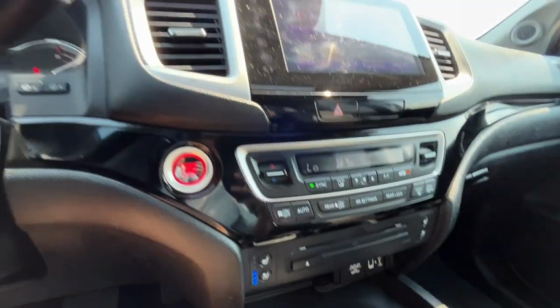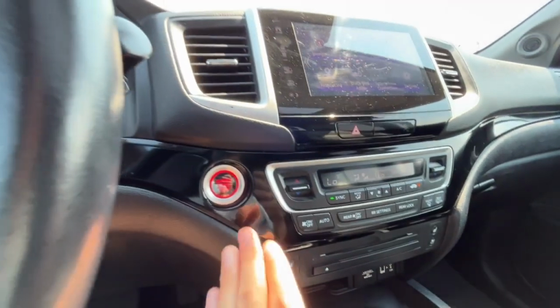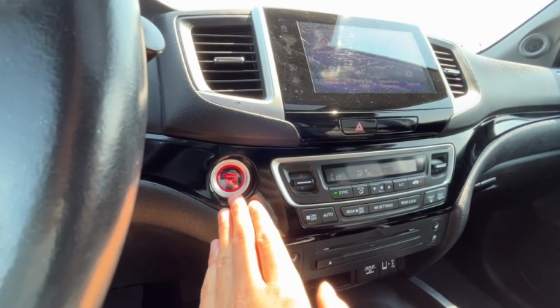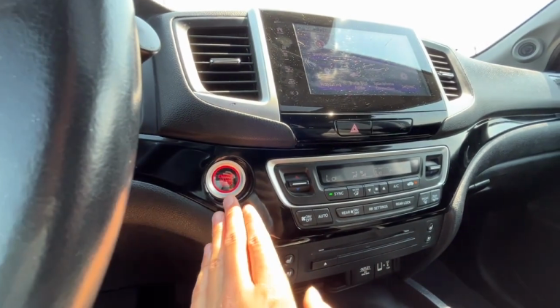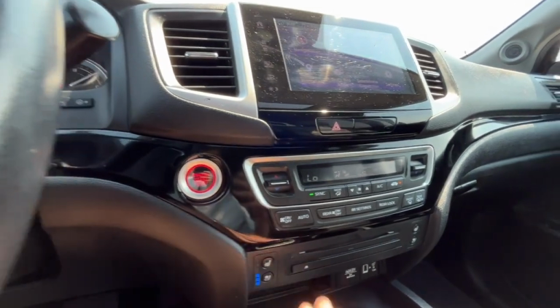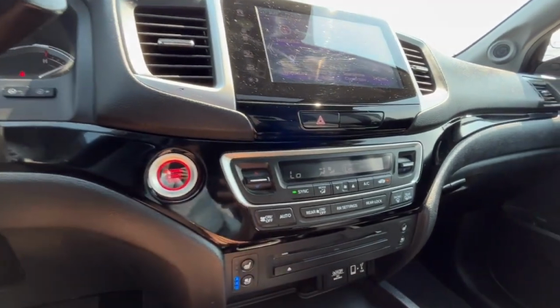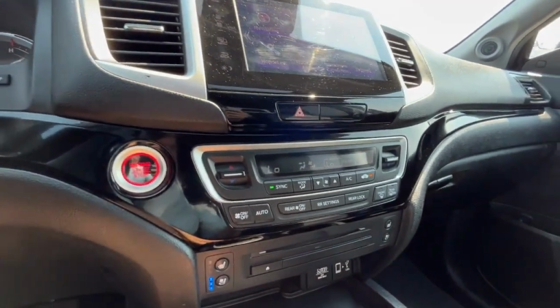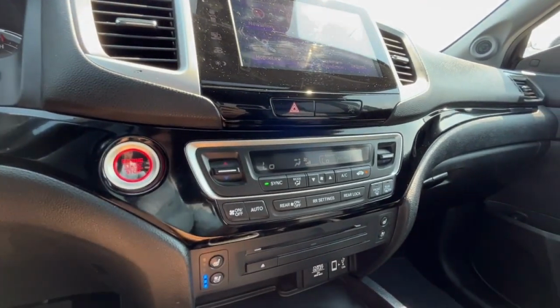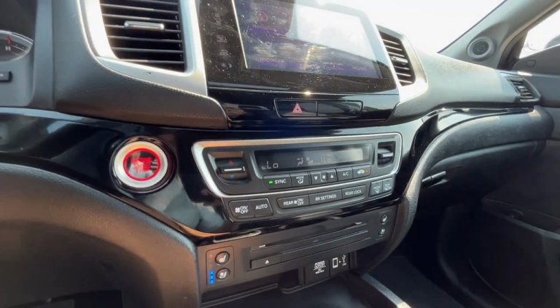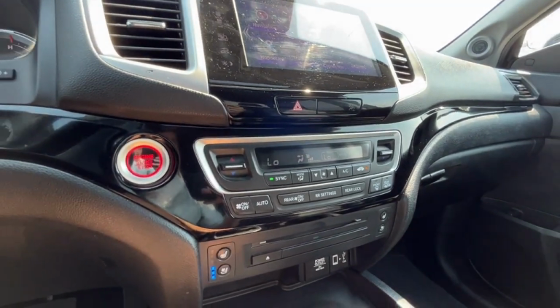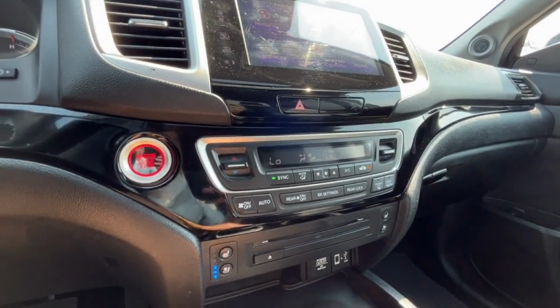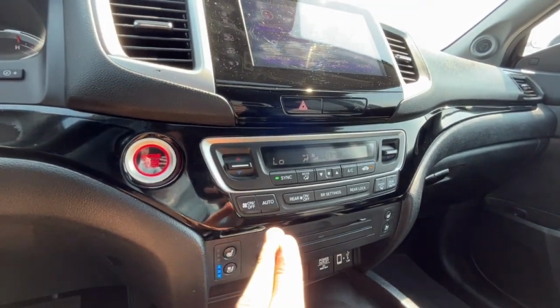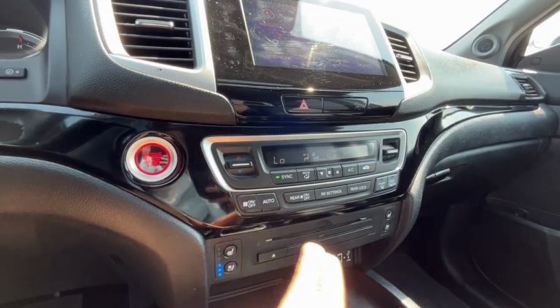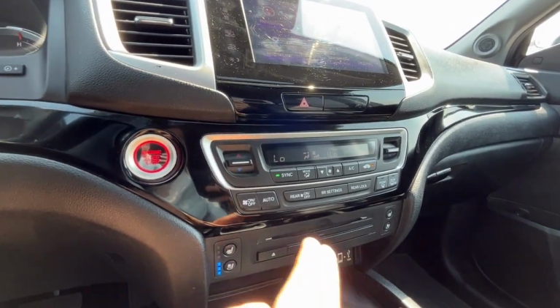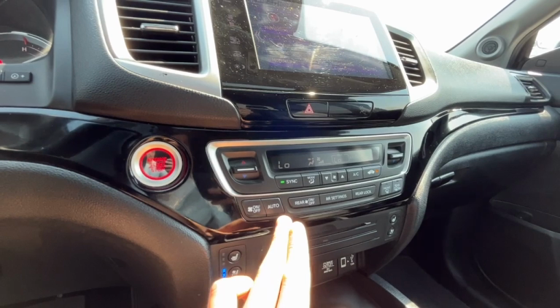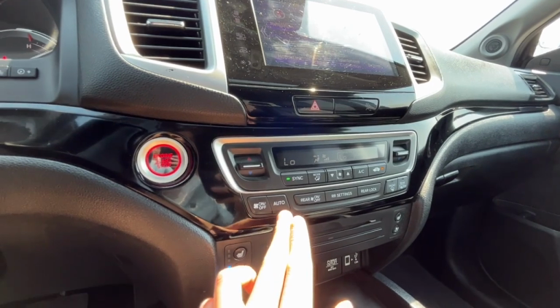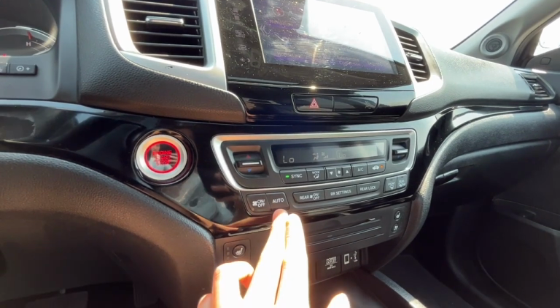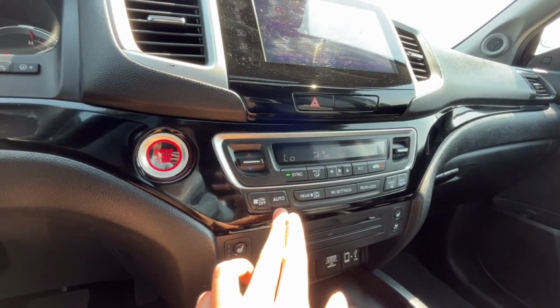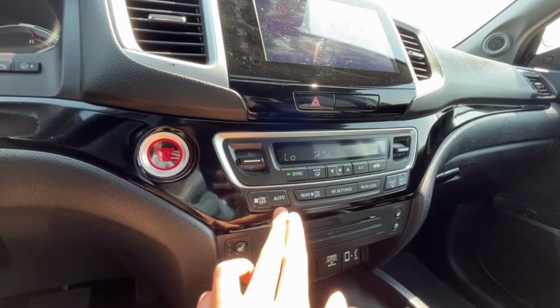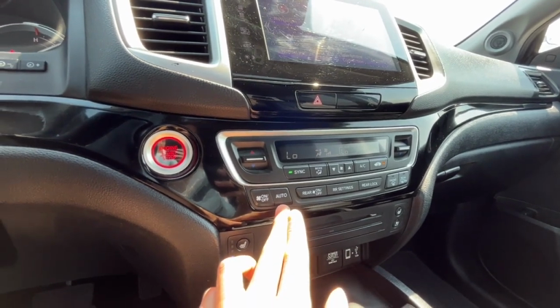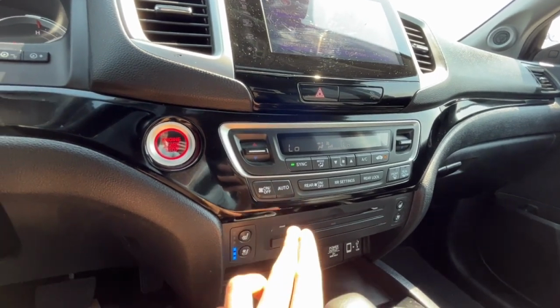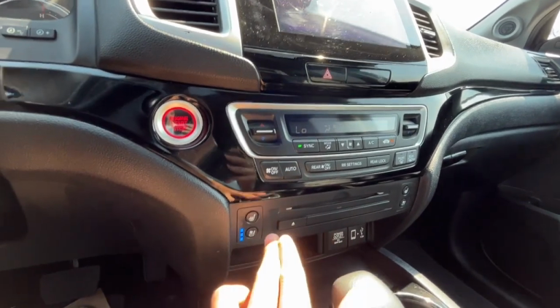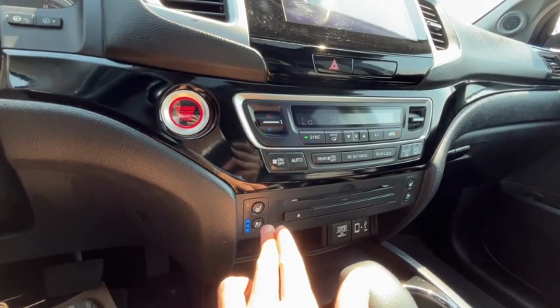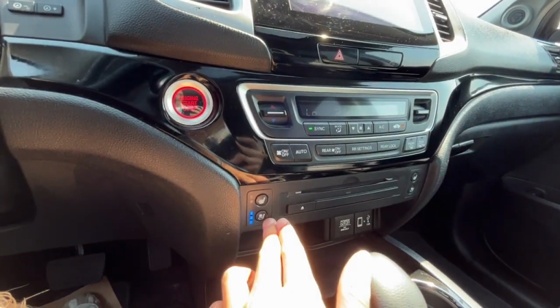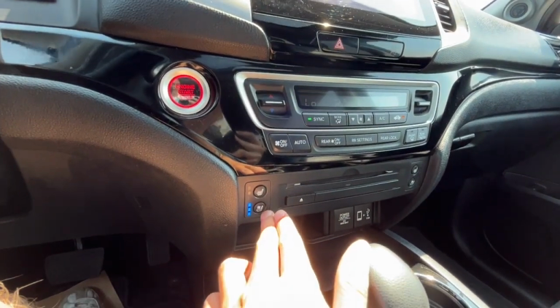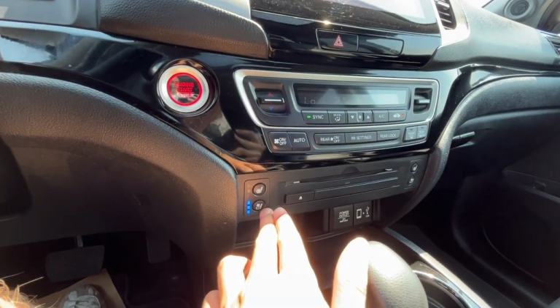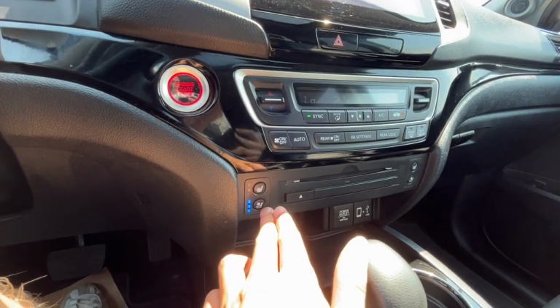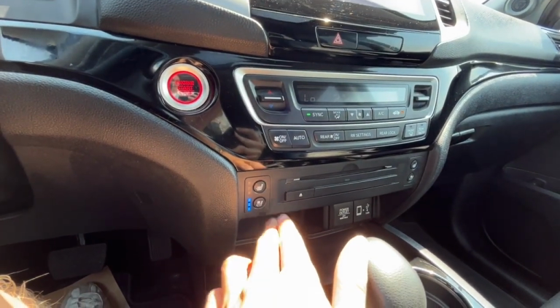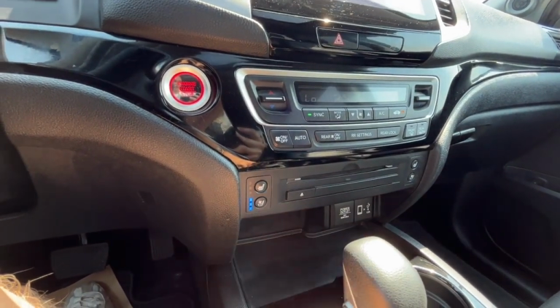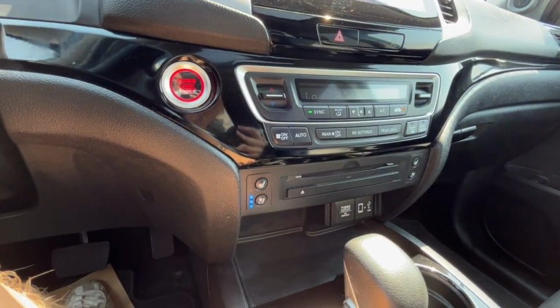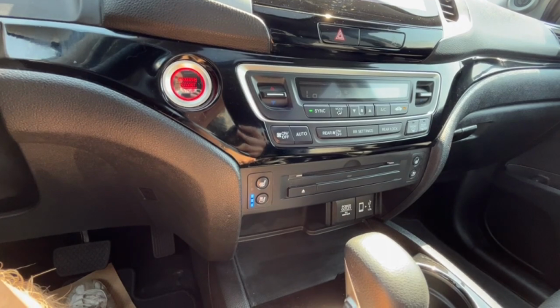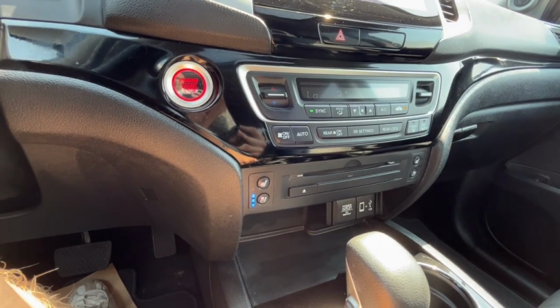The truck is push to start, and as for climate control we have dual zone air conditioning, fully automatic climate control, and heated and cooled seats for the driver and the passenger.